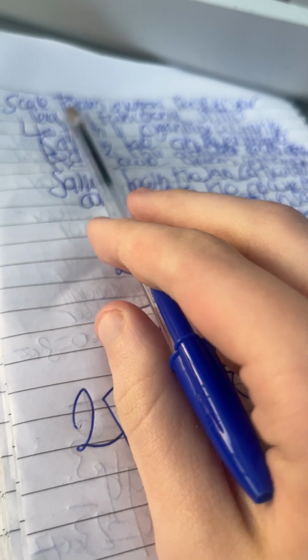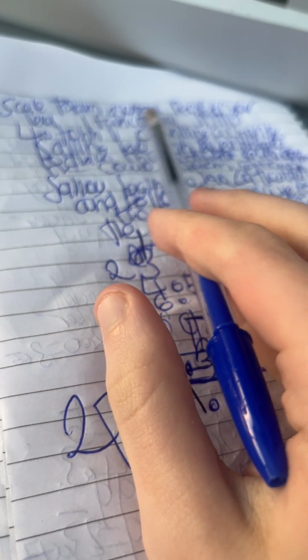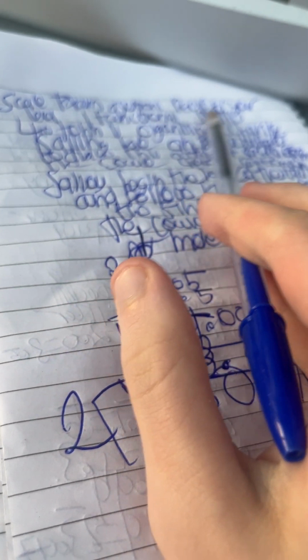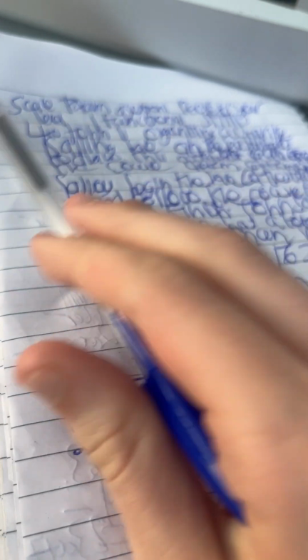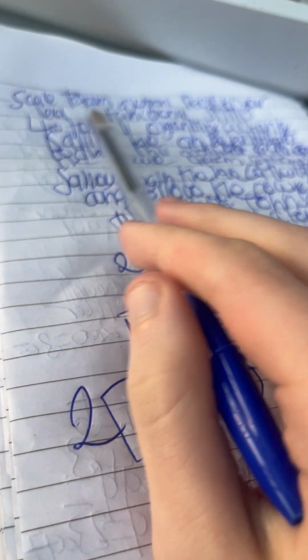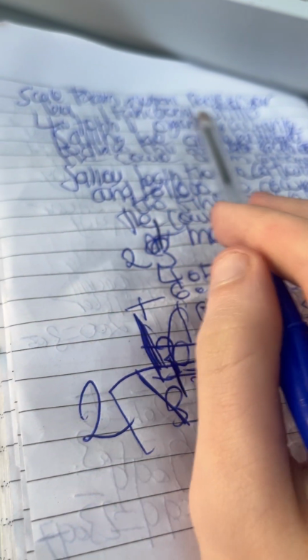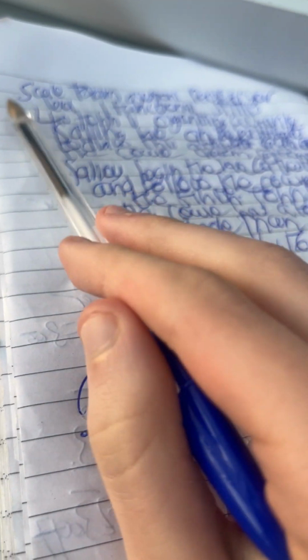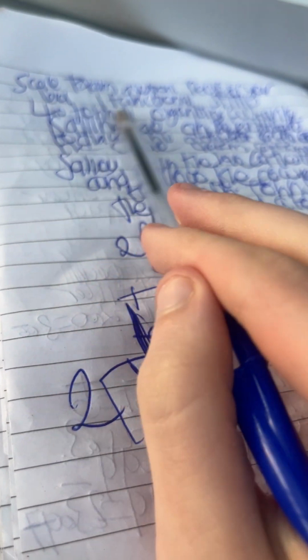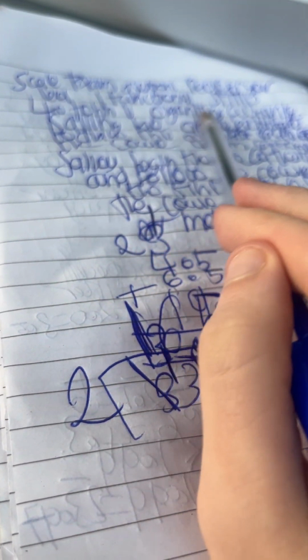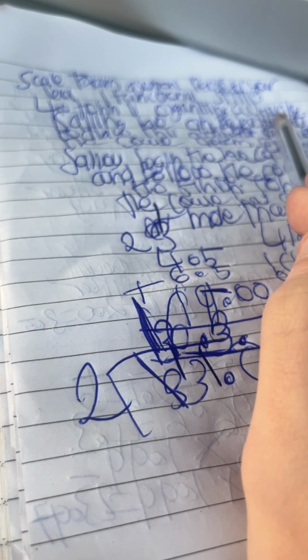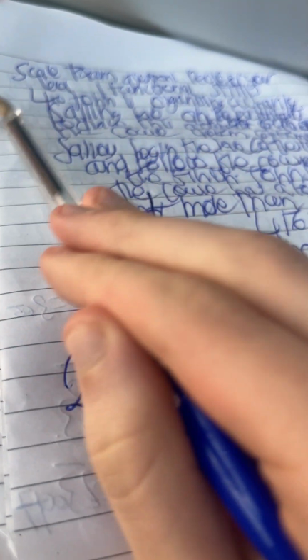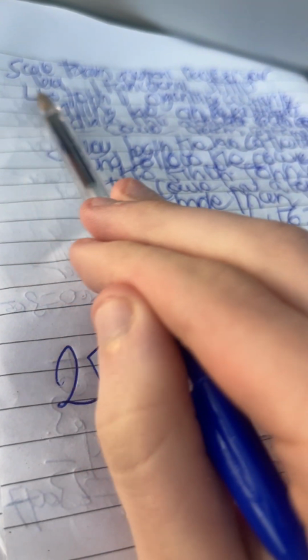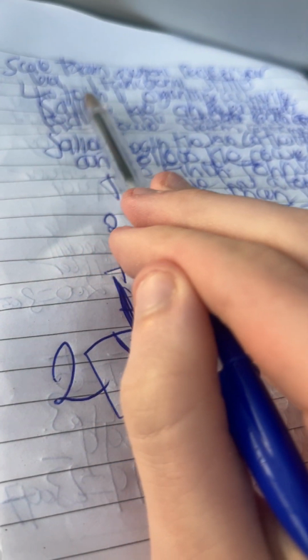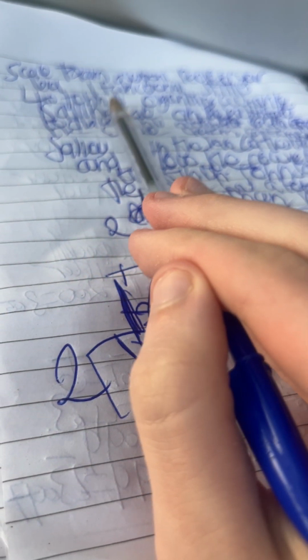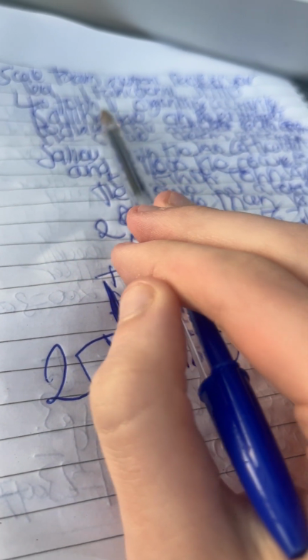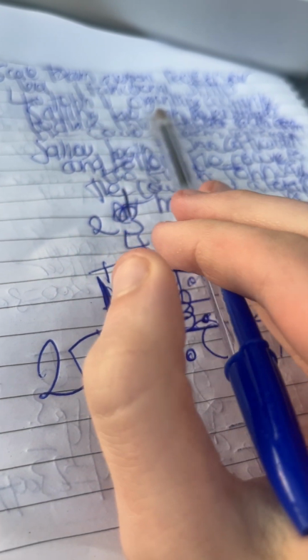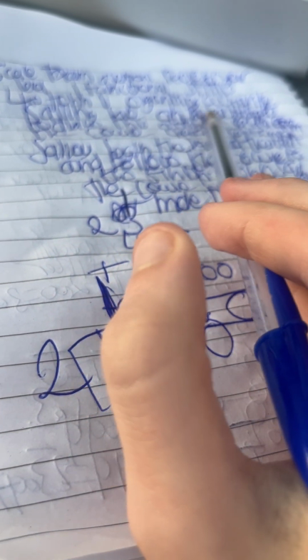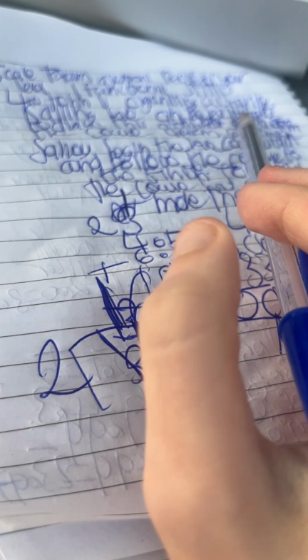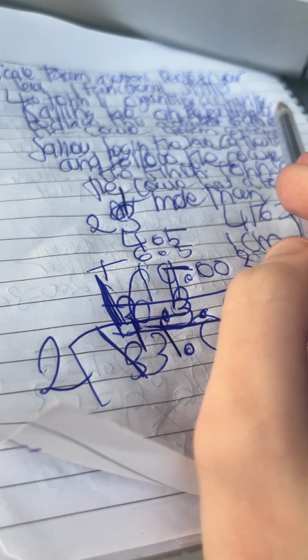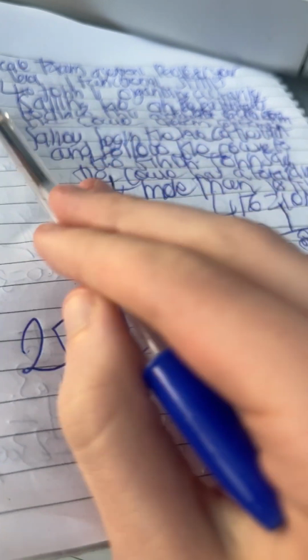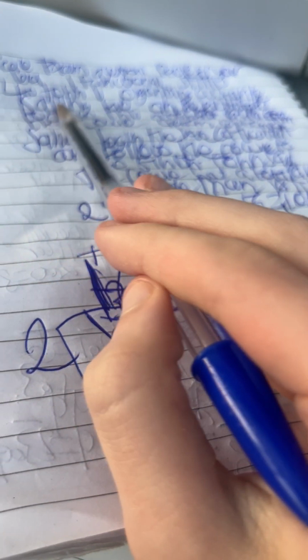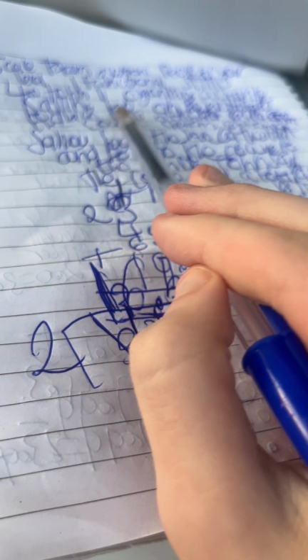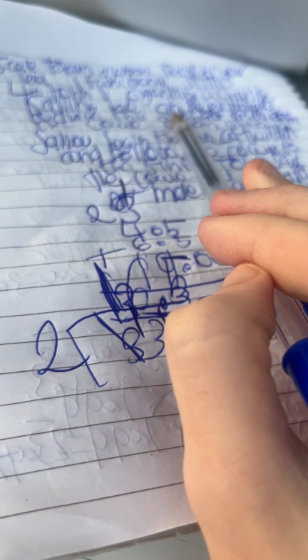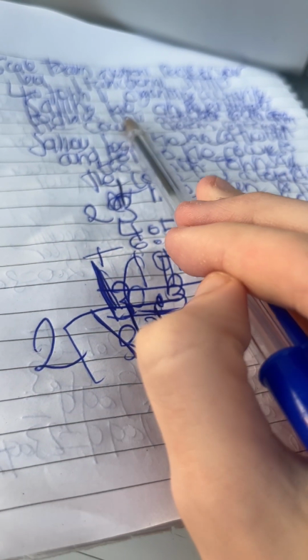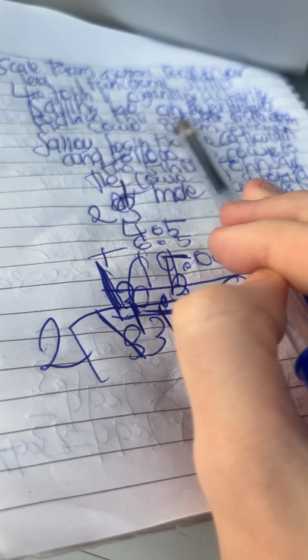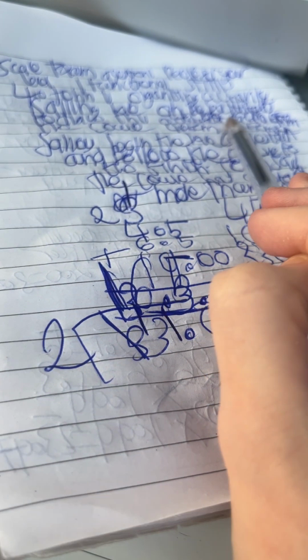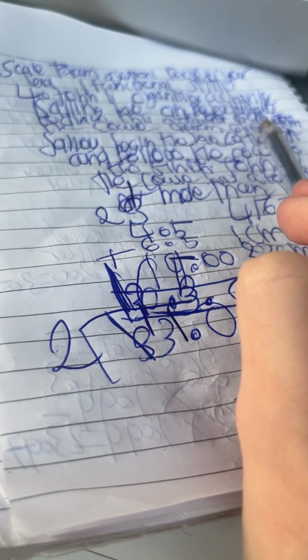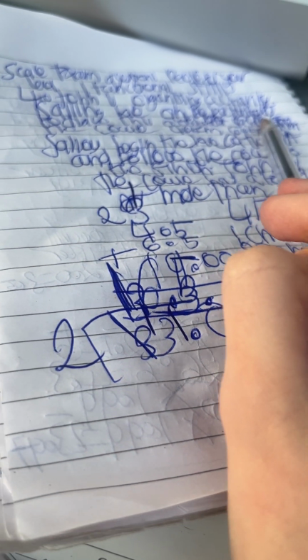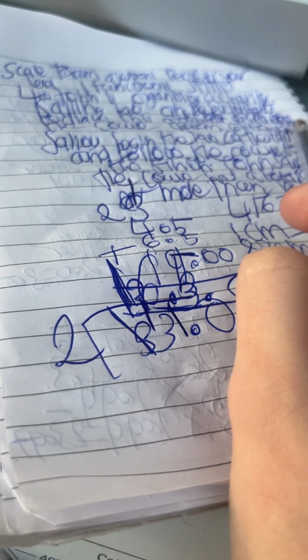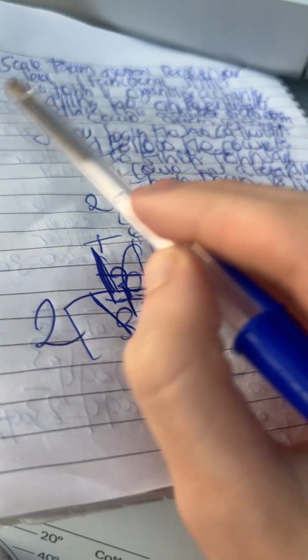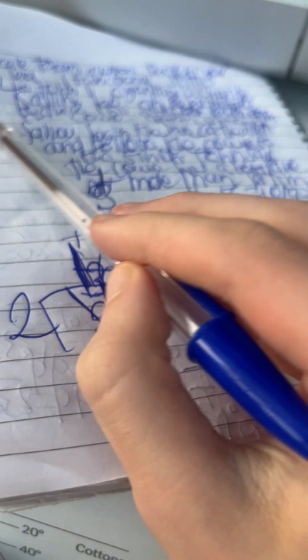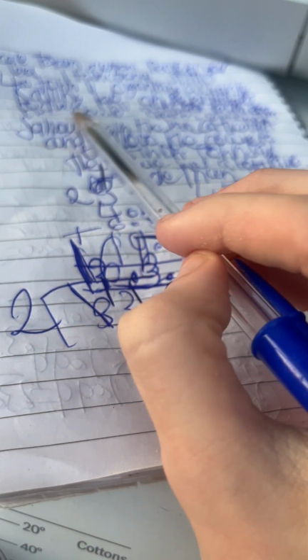Hey everyone, here's a question for your Level 1 functional skills. John is organising a charity sailing race on the sea. He needs to draw an accurate scale drawing of the course.